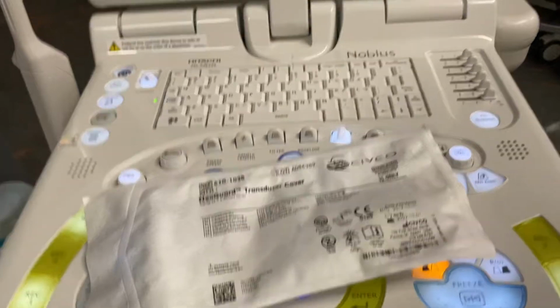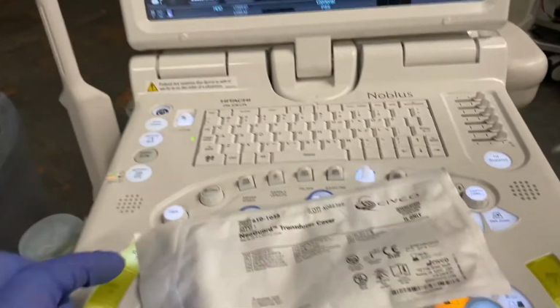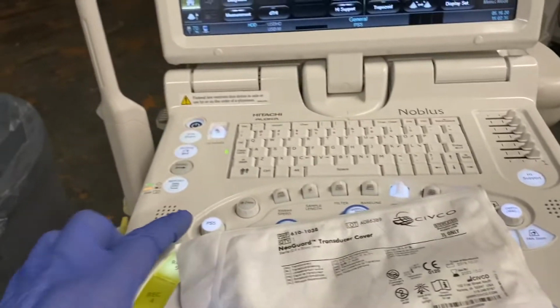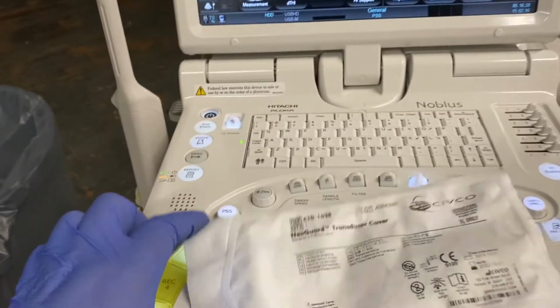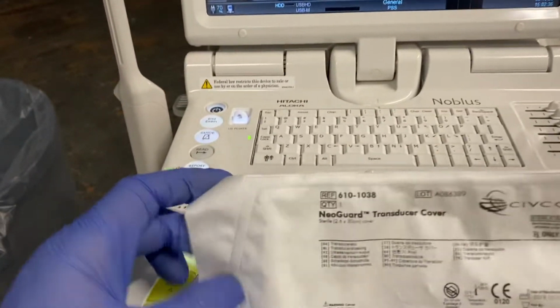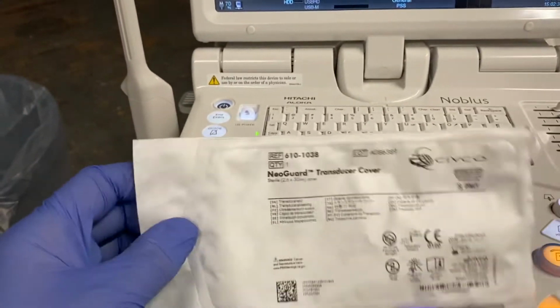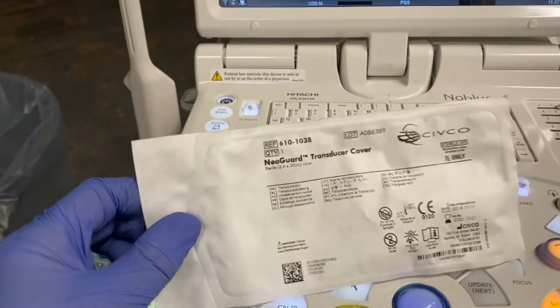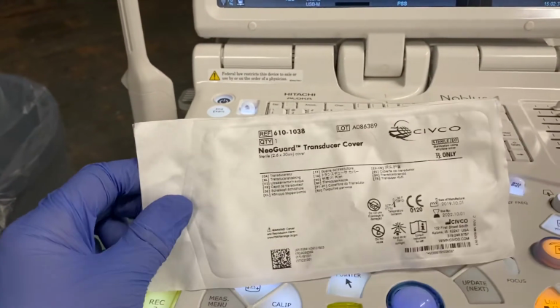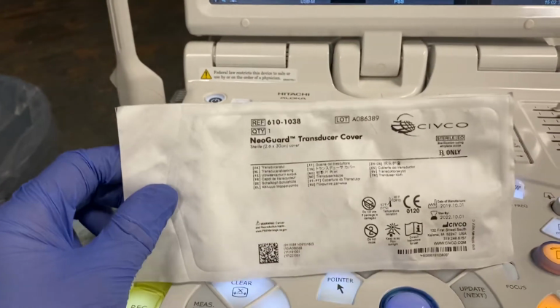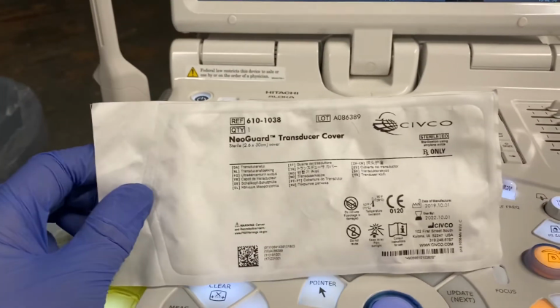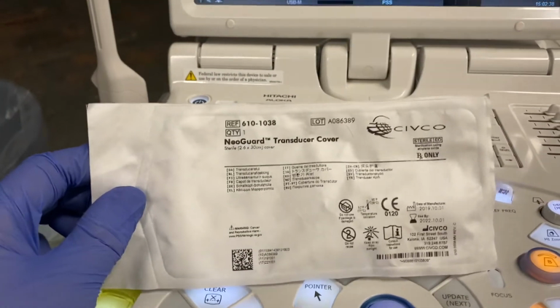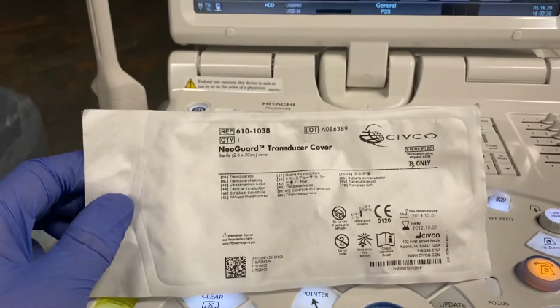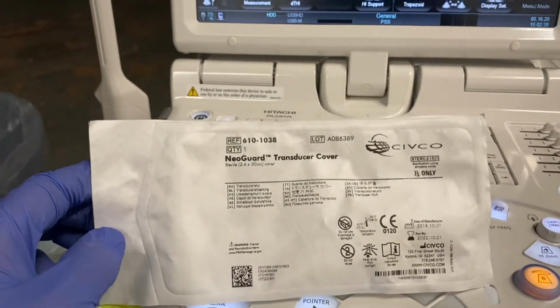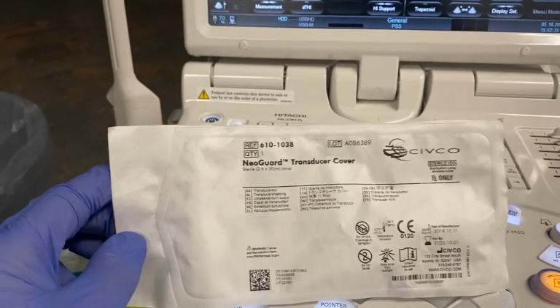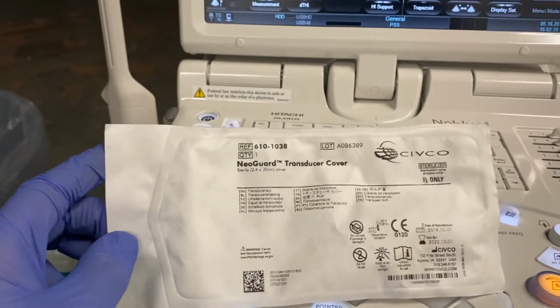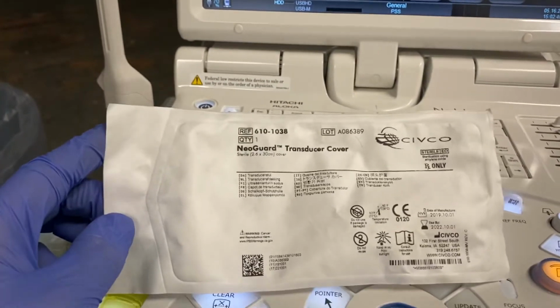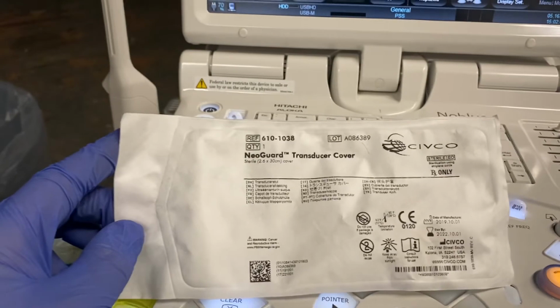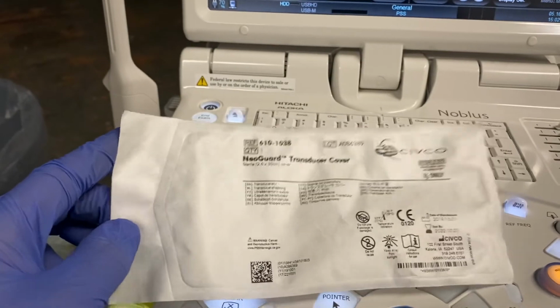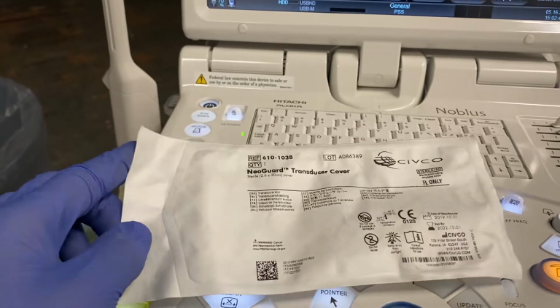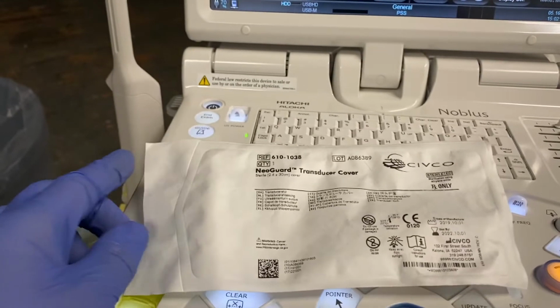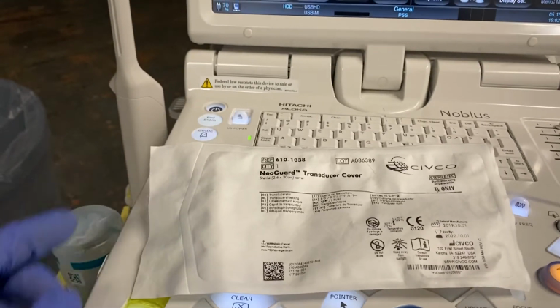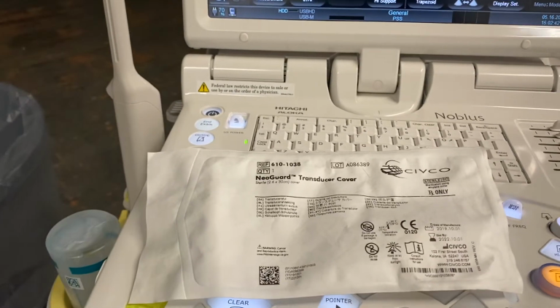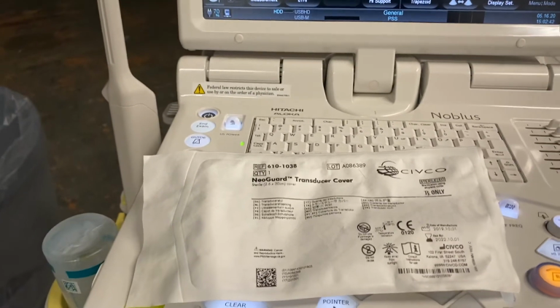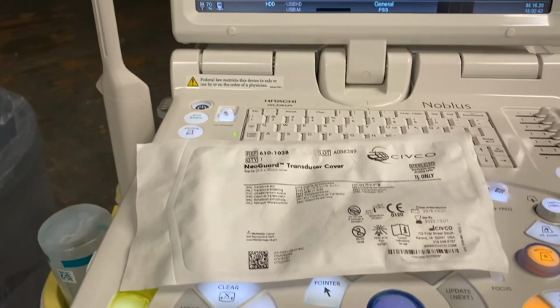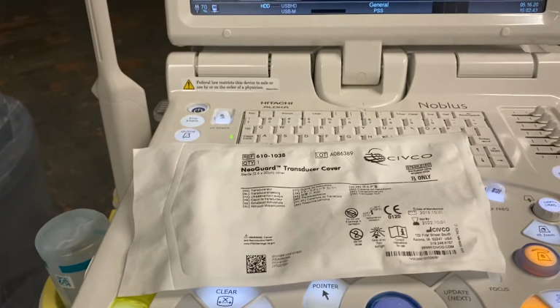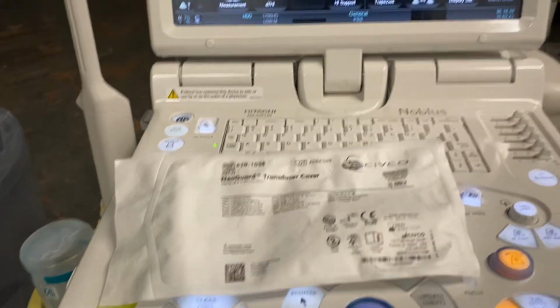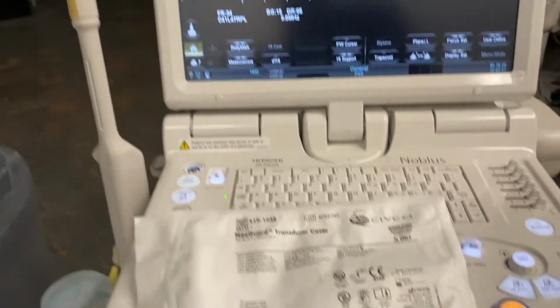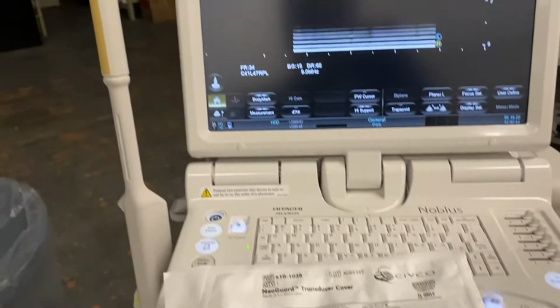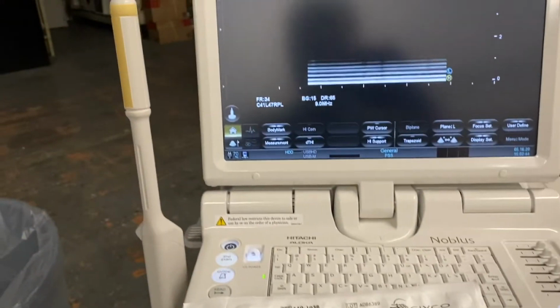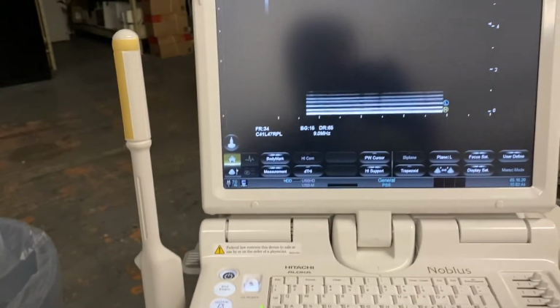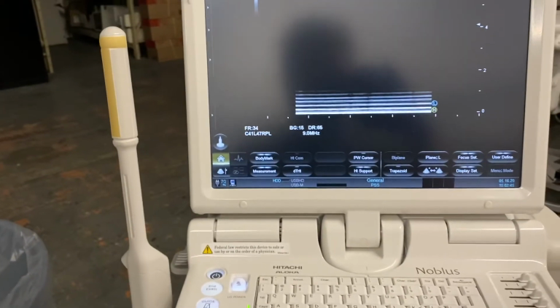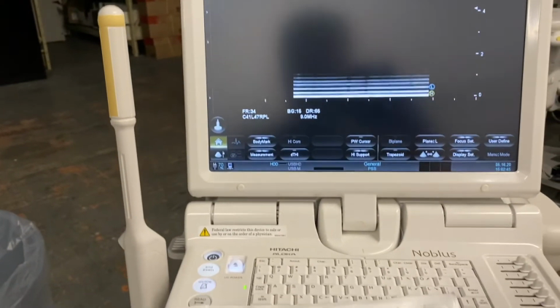This video covers how to prep the probe for SpaceOAR or transperineal fiducial markers. The previous video explained how to set up the probe on the ultrasound.